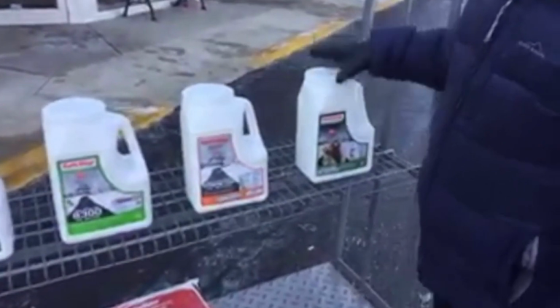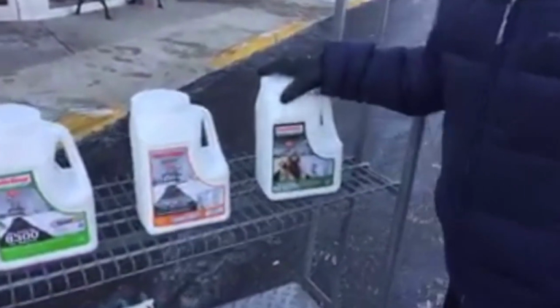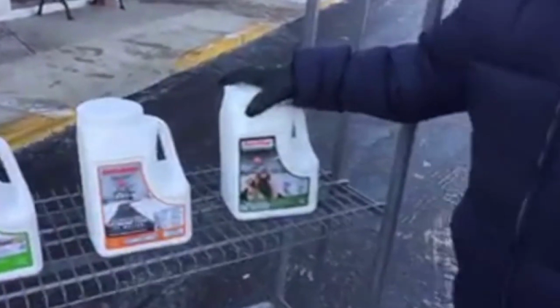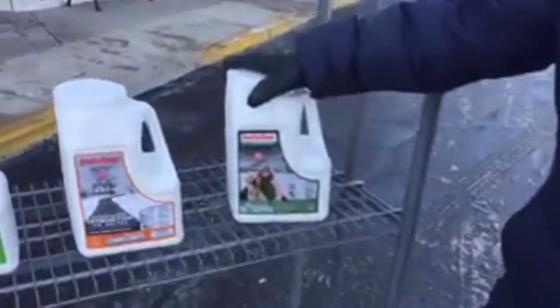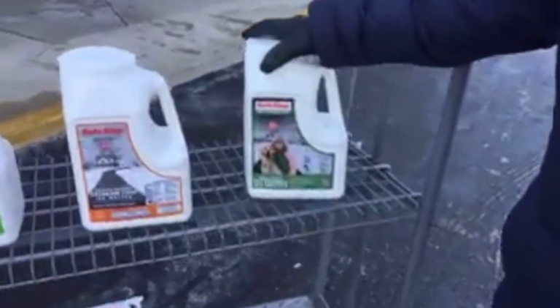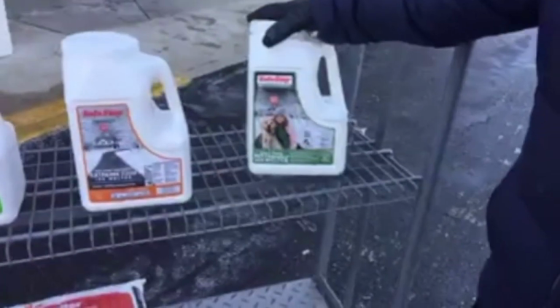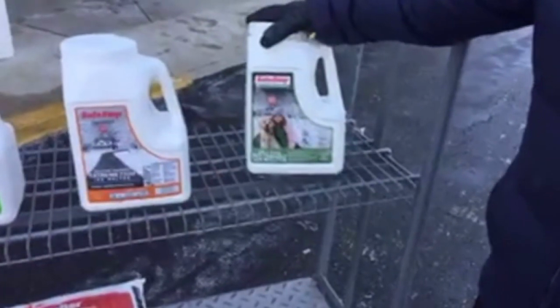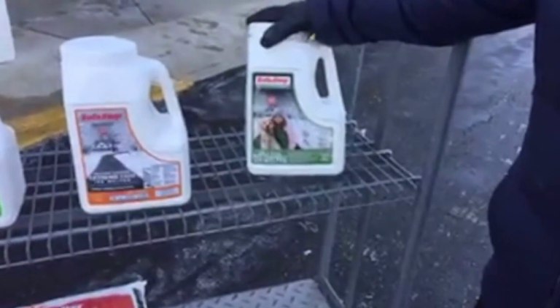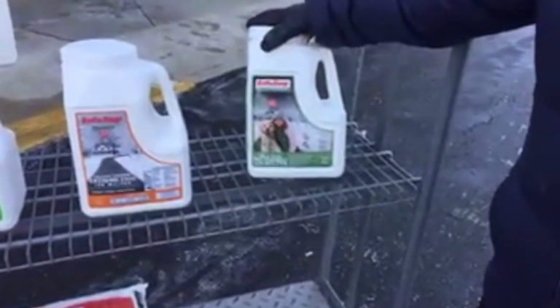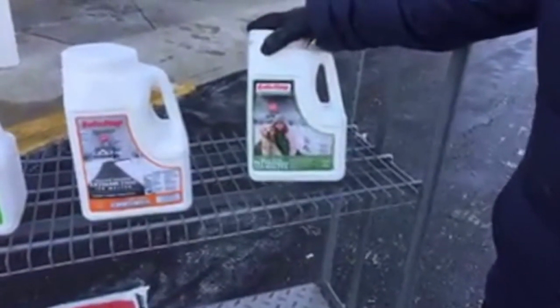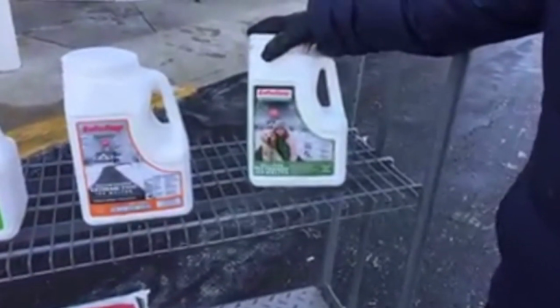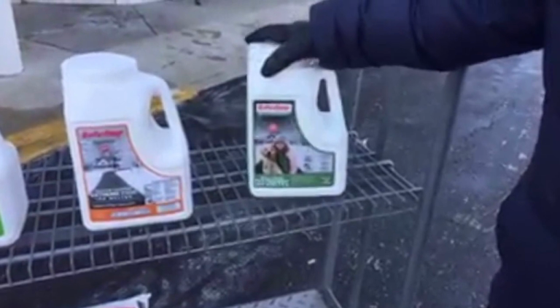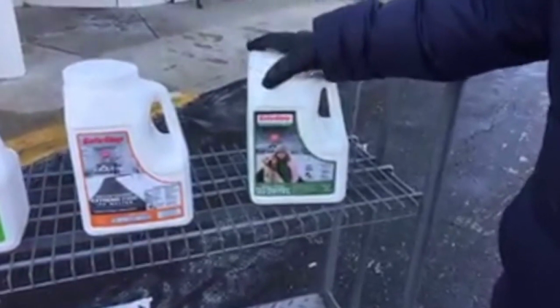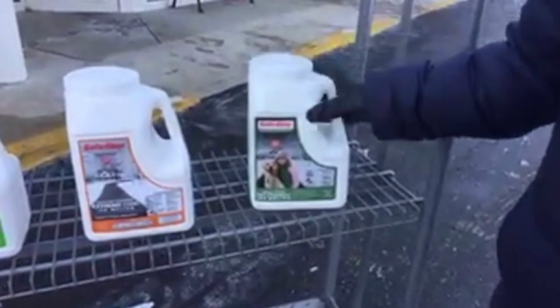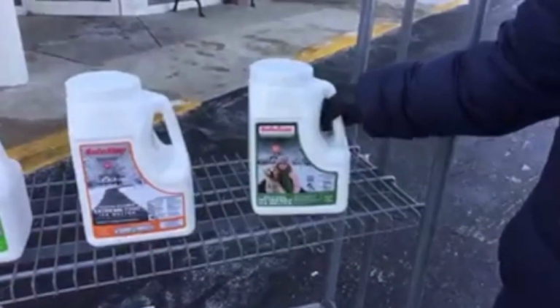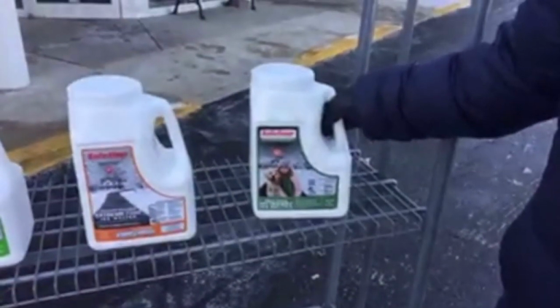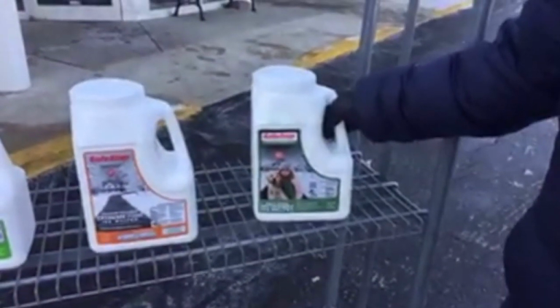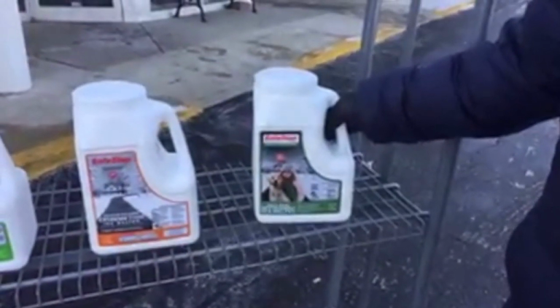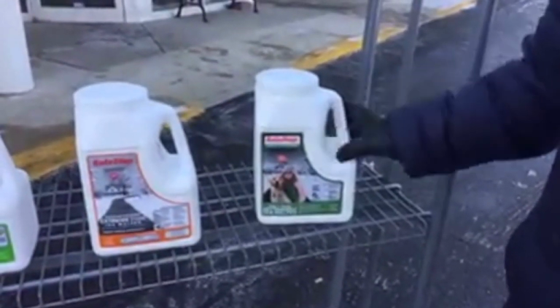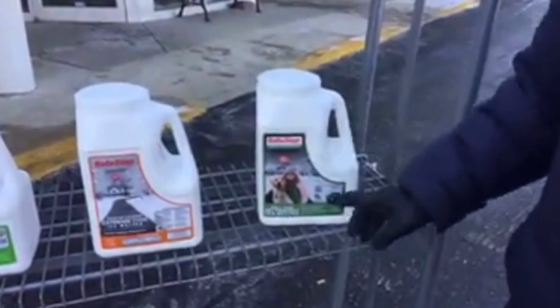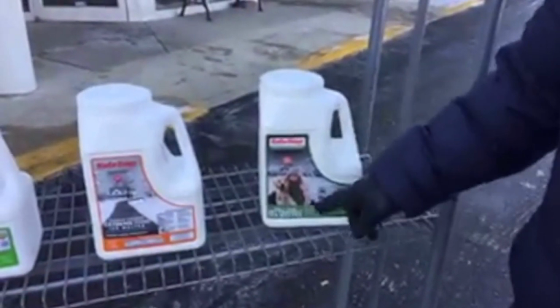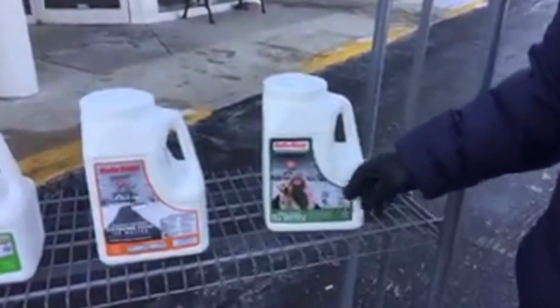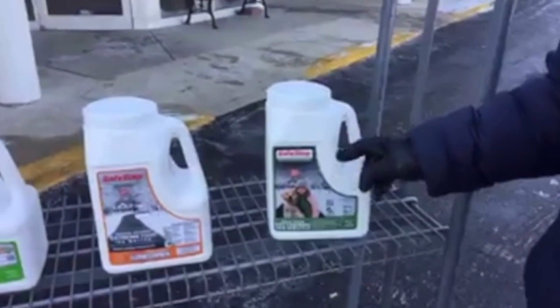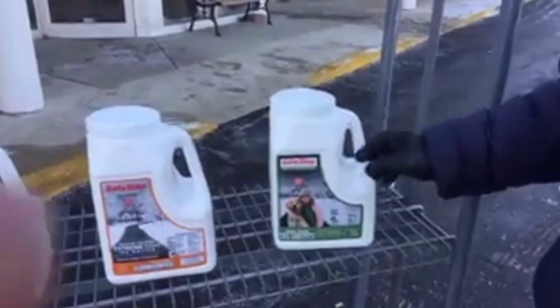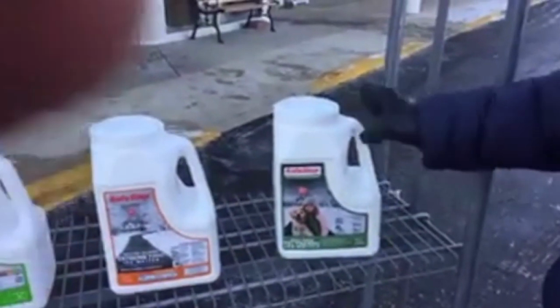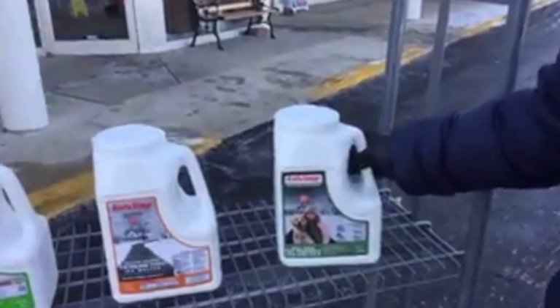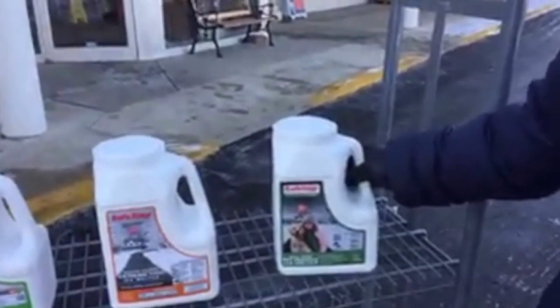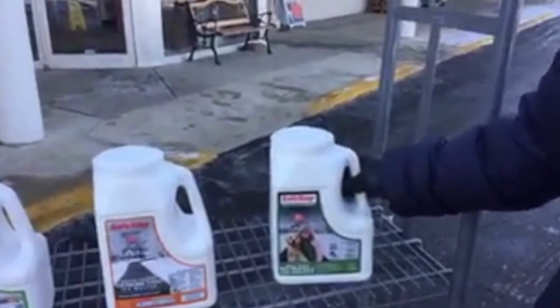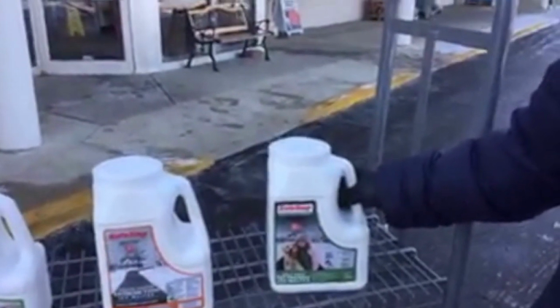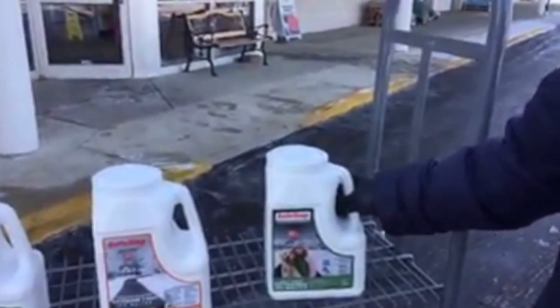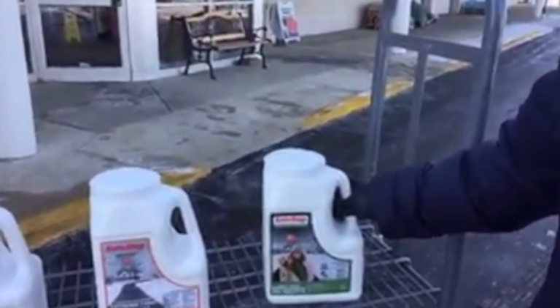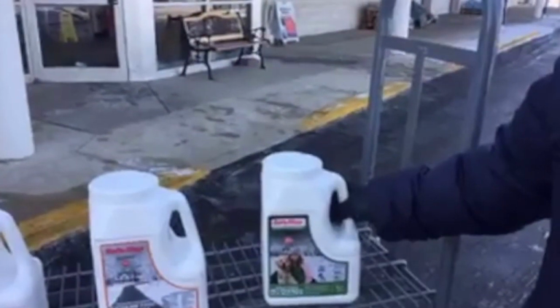Finally, if you have a pet that you're trying to protect, there is a pet-safe formula. This particular formula will not harm dogs if they lick their paws and so forth.